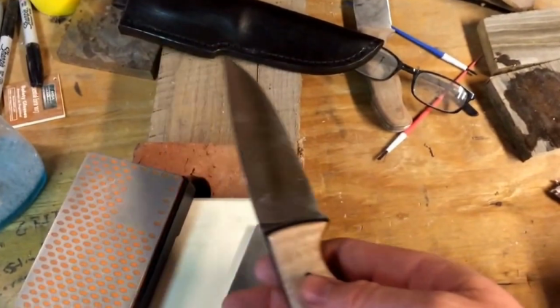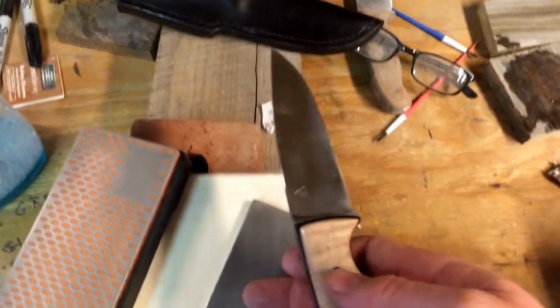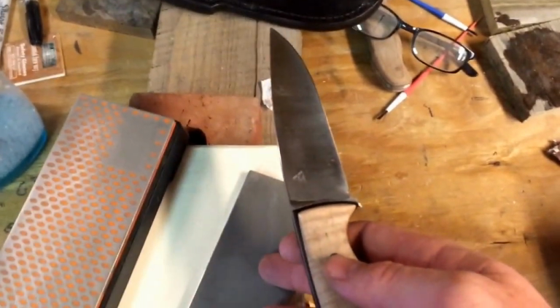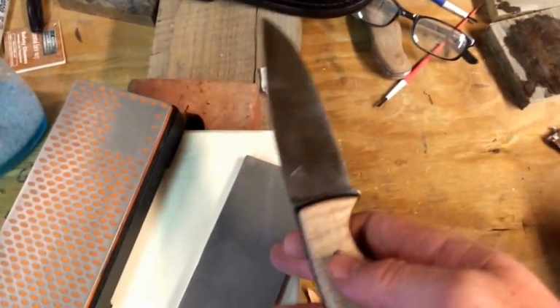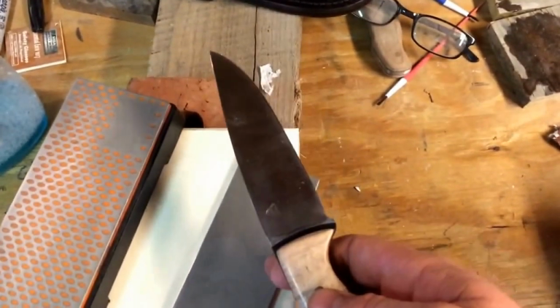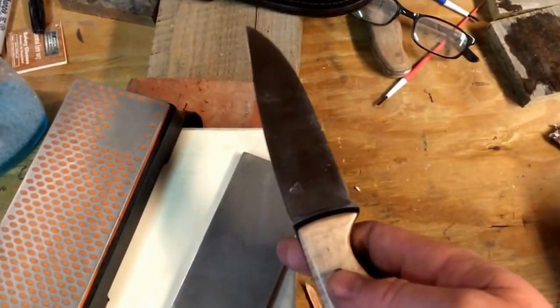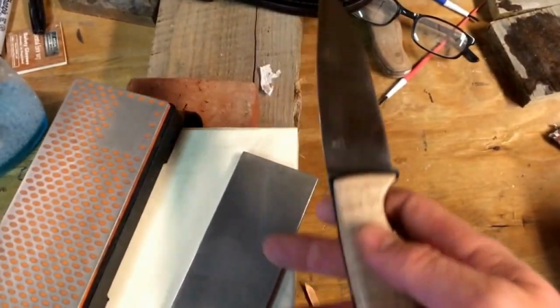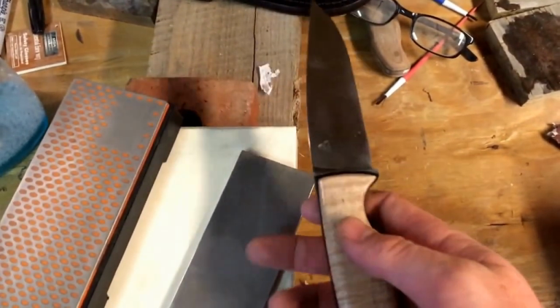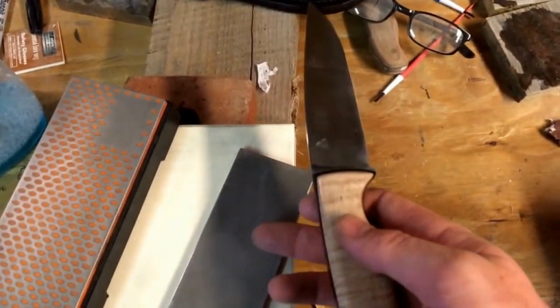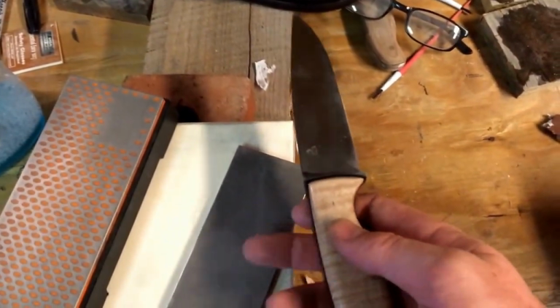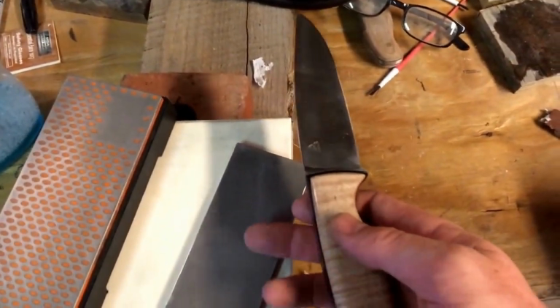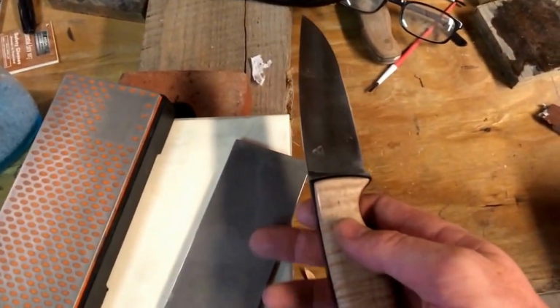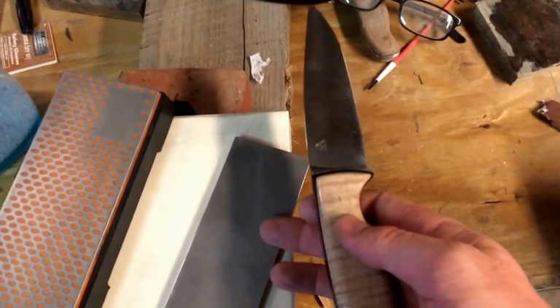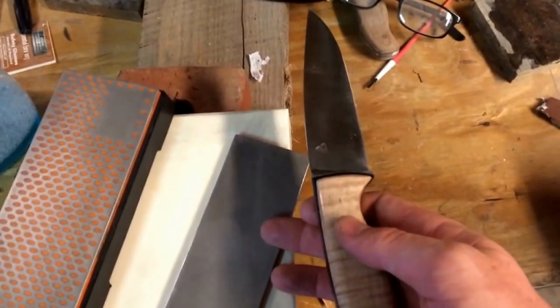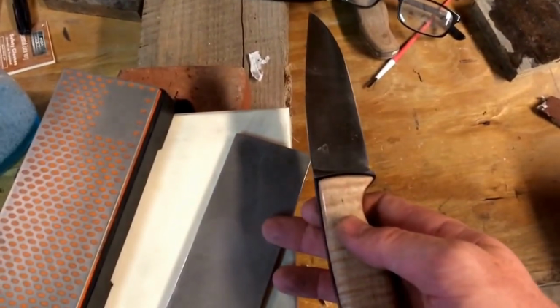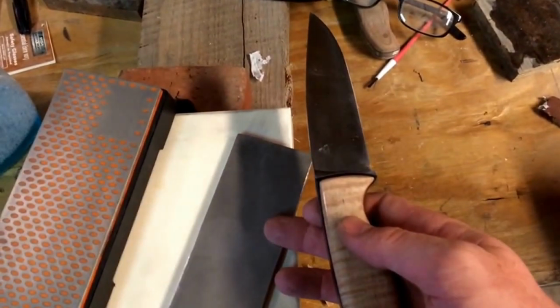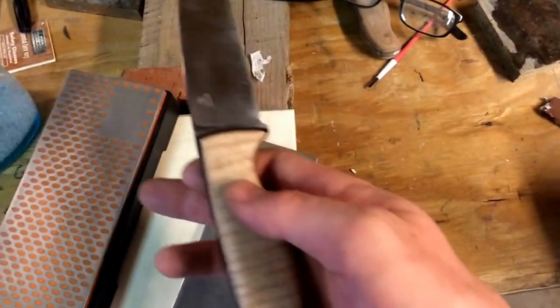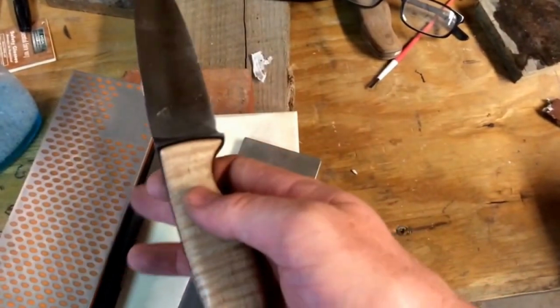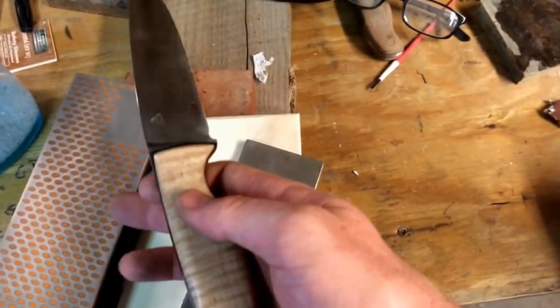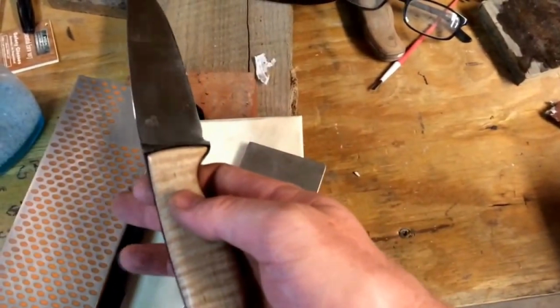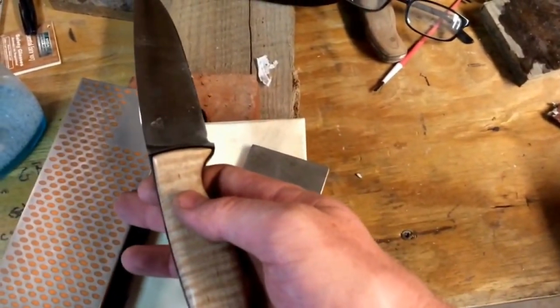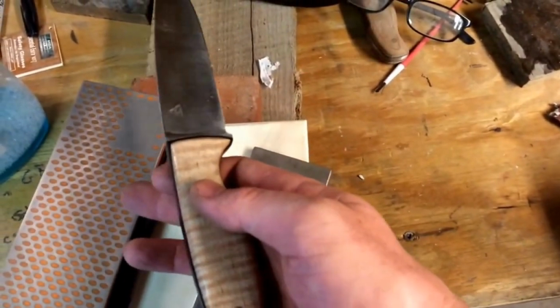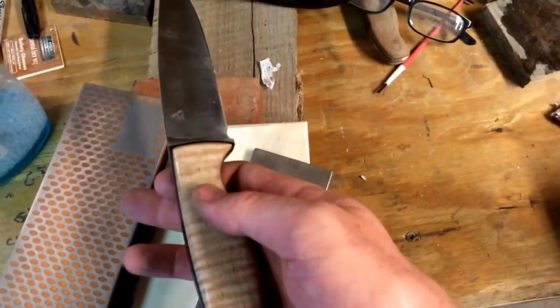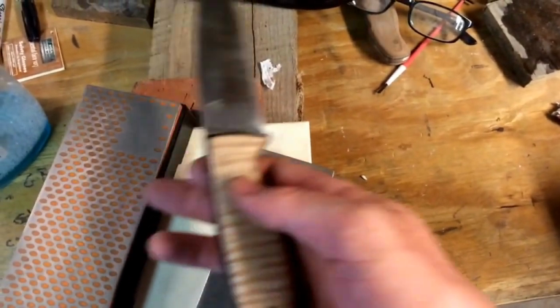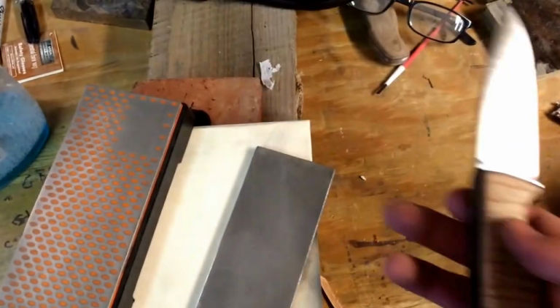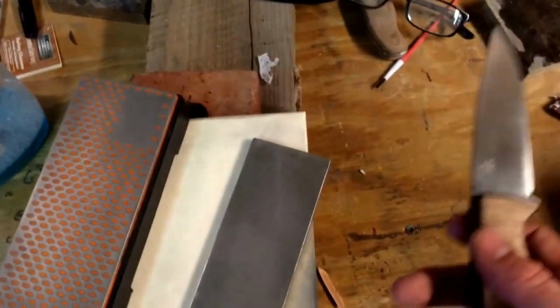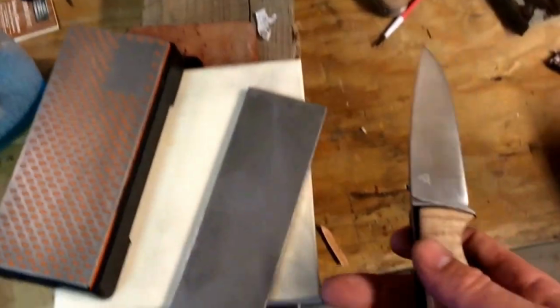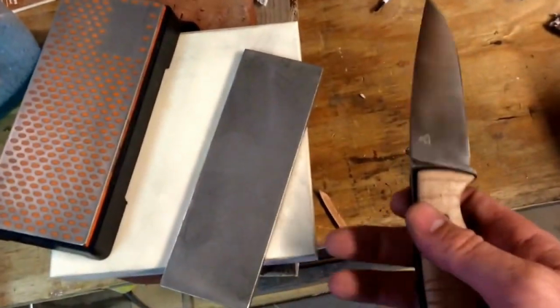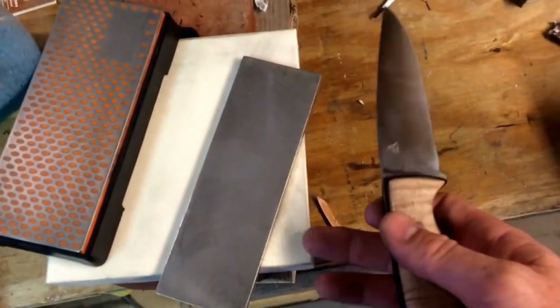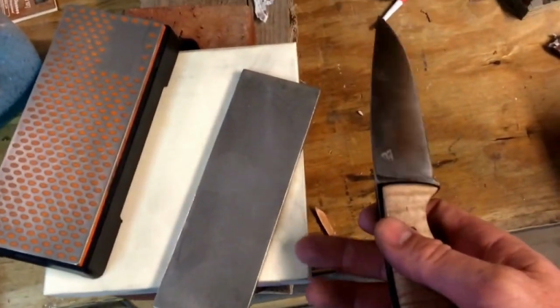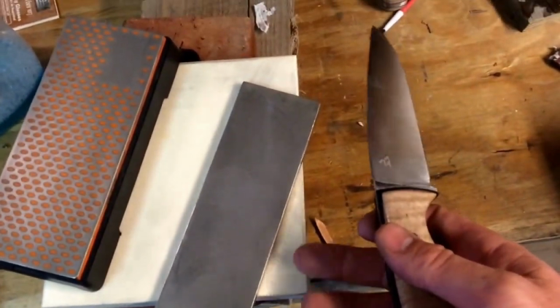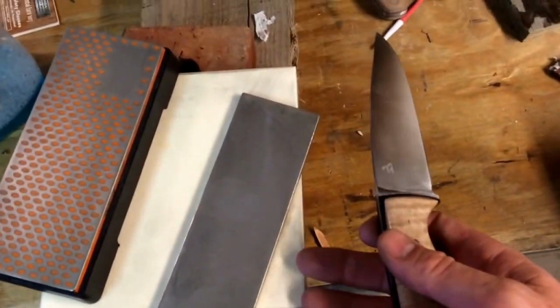Nothing but hand sharpening — I even set the bevels. I set the bevels on this DMT coarse stone, went to a fine Smiths diamond, and then gave a few passes on this piece of ceramic.